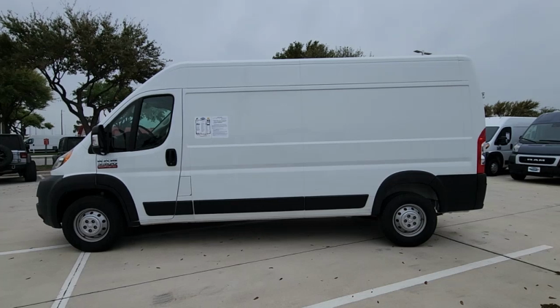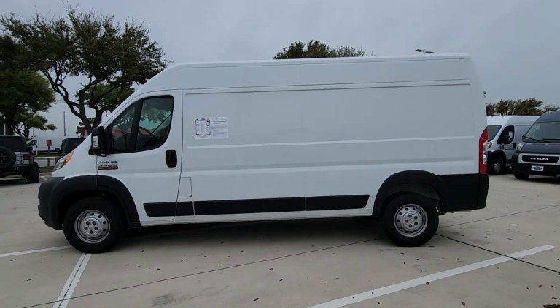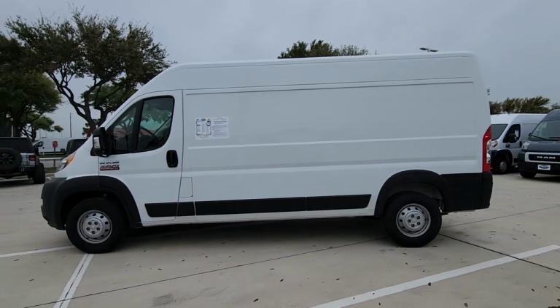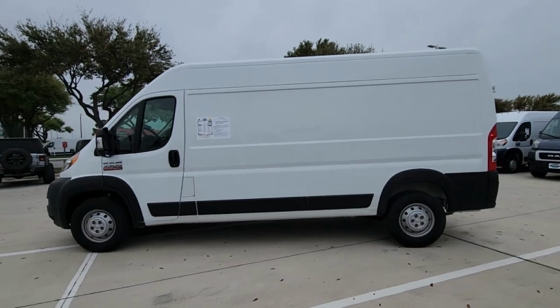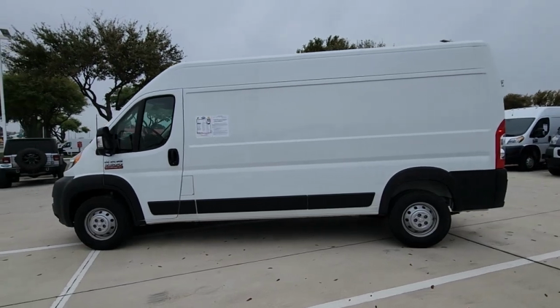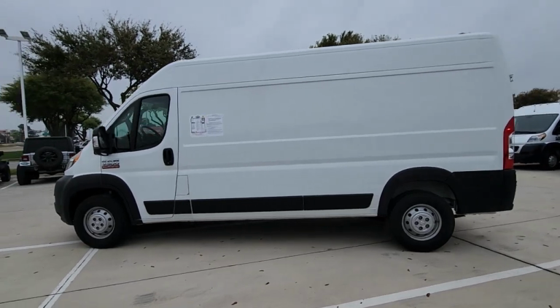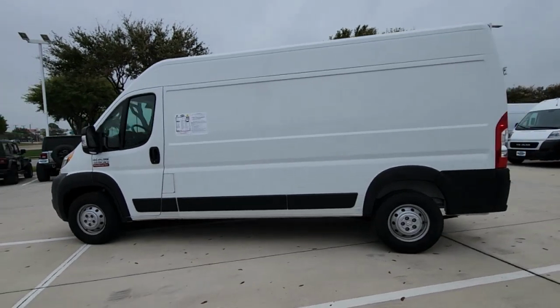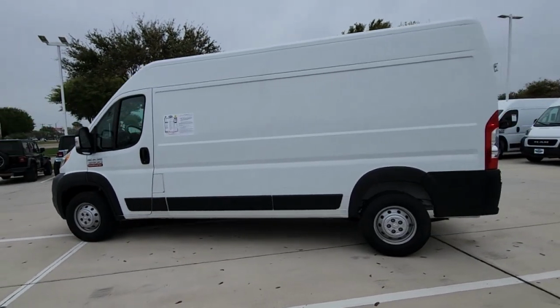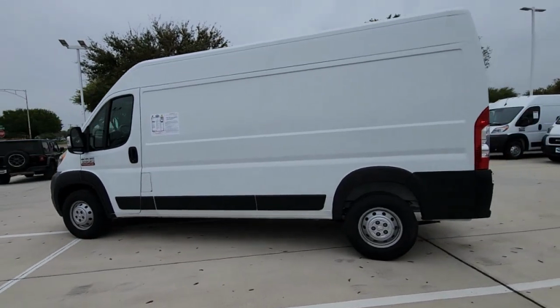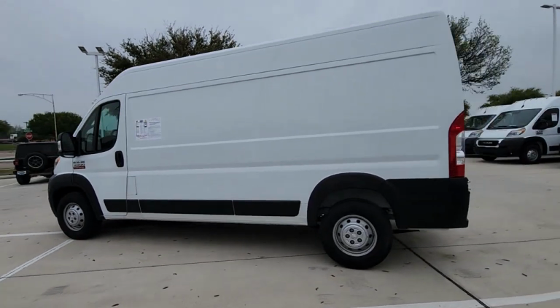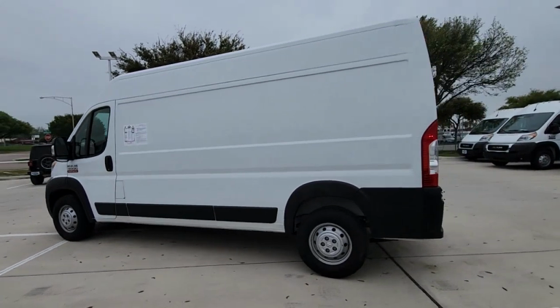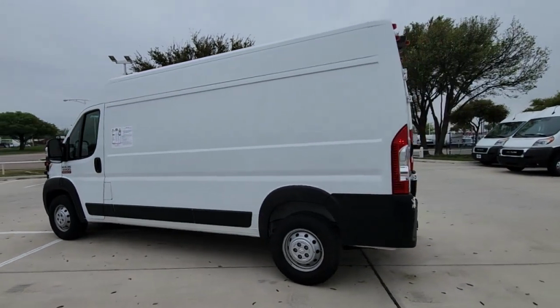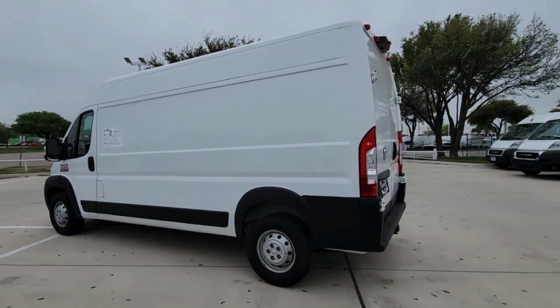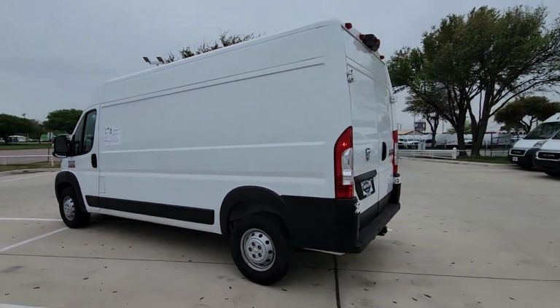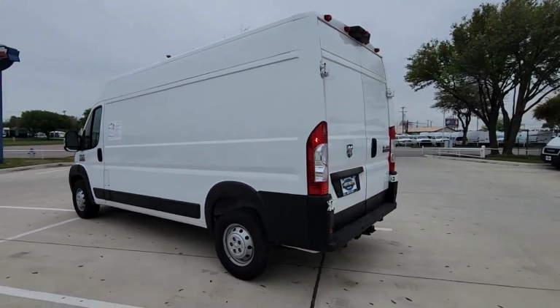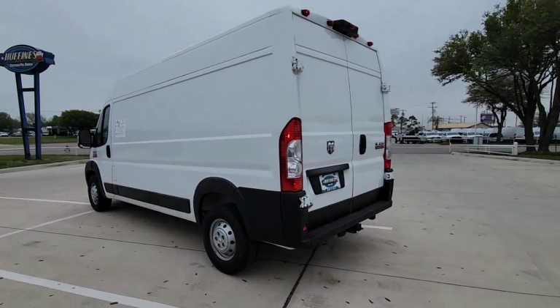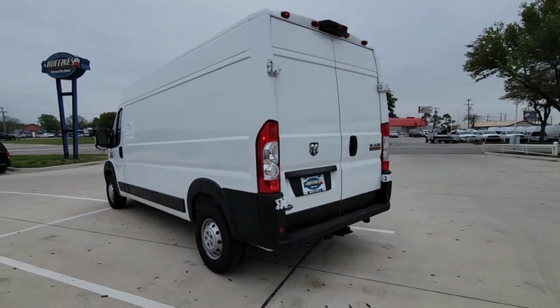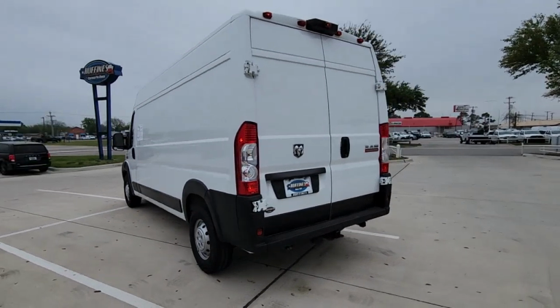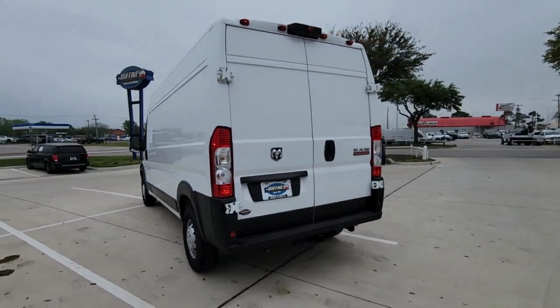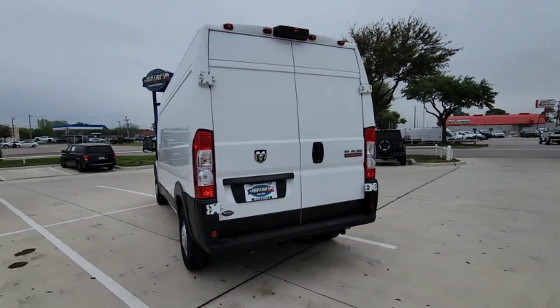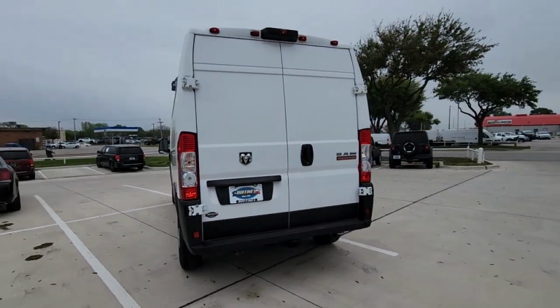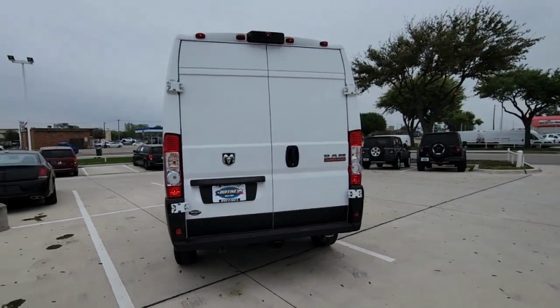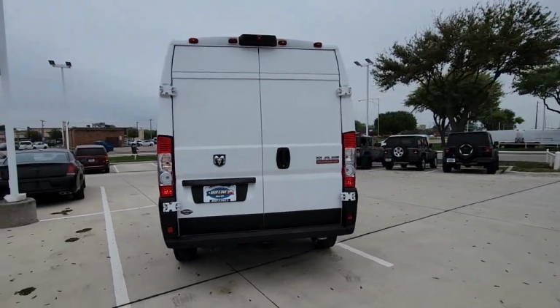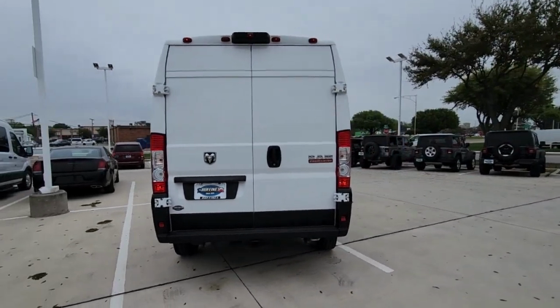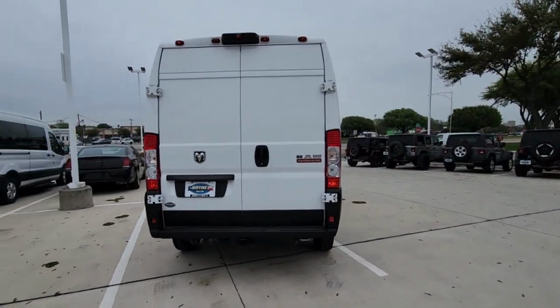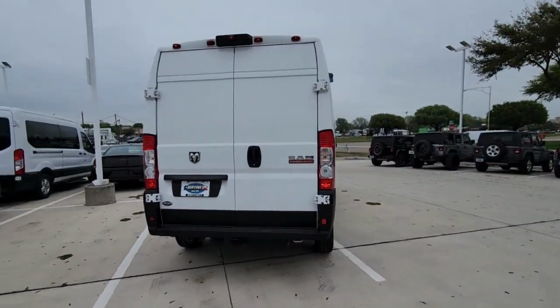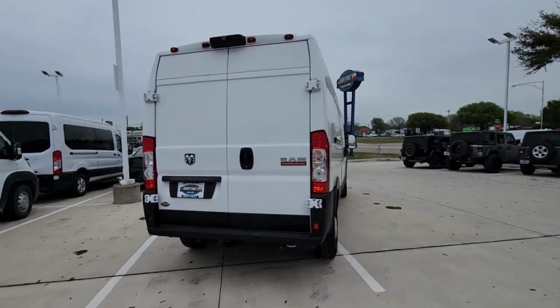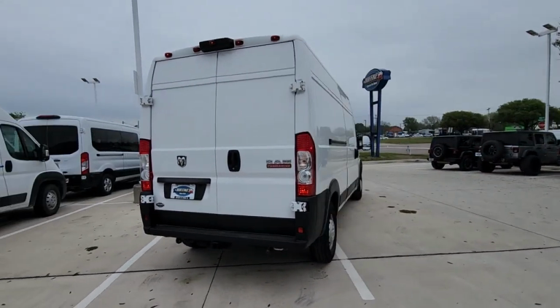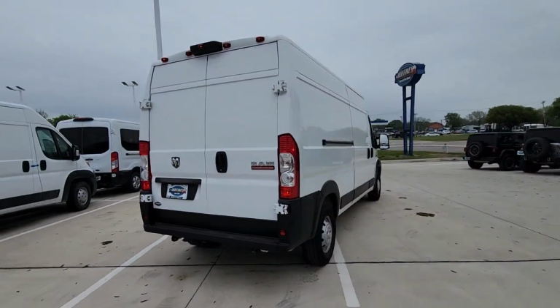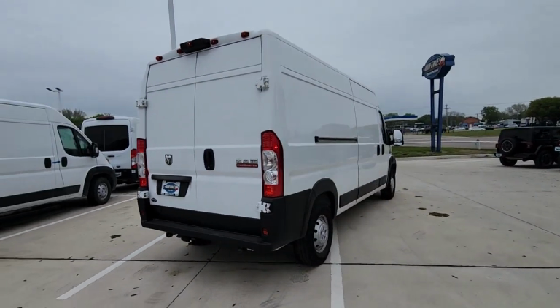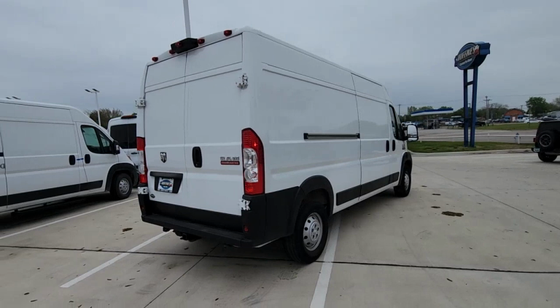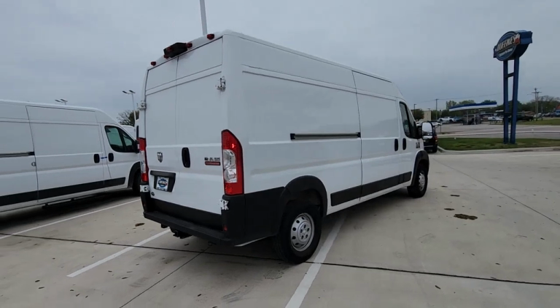Get into a car with value. 2020 Ram Promaster 3500. This vehicle is an outstanding buy with fewer than 40,000 miles on the odometer.